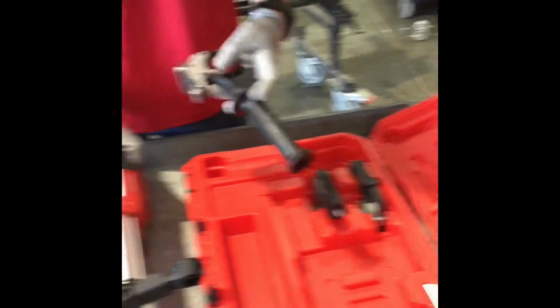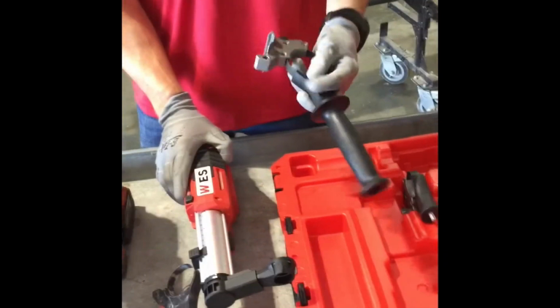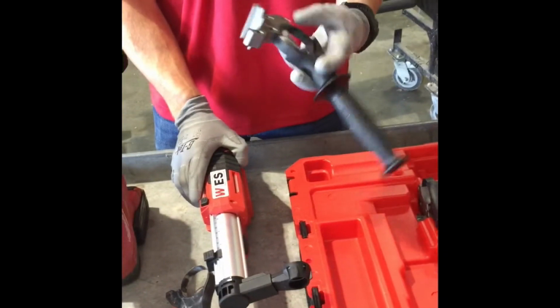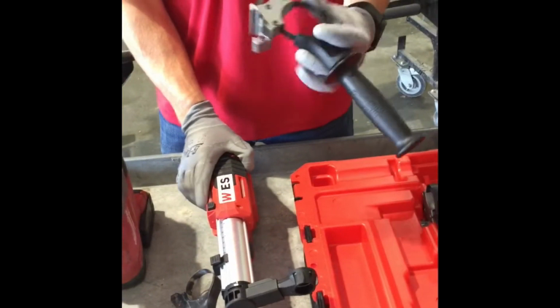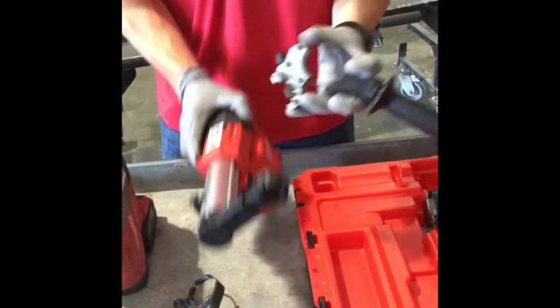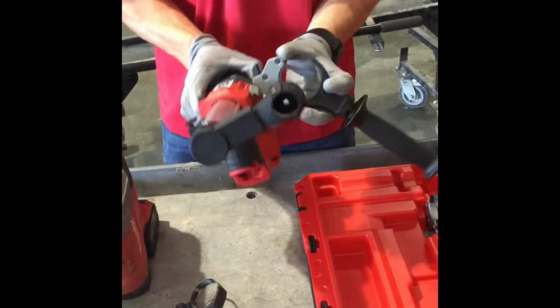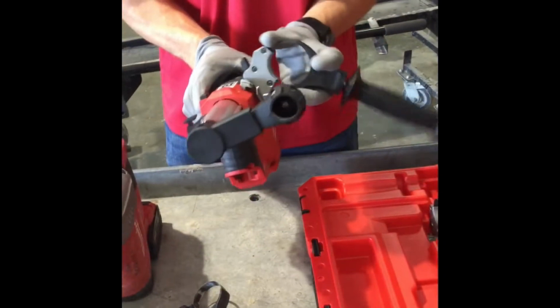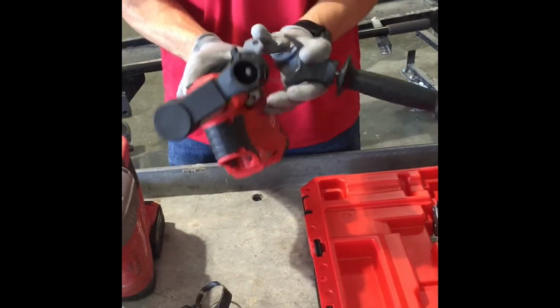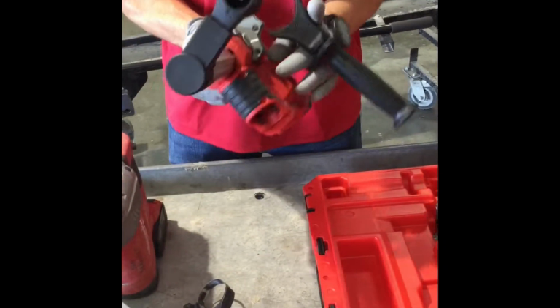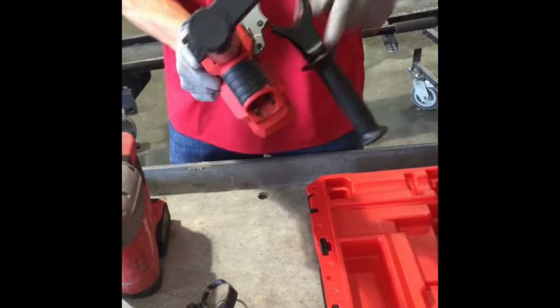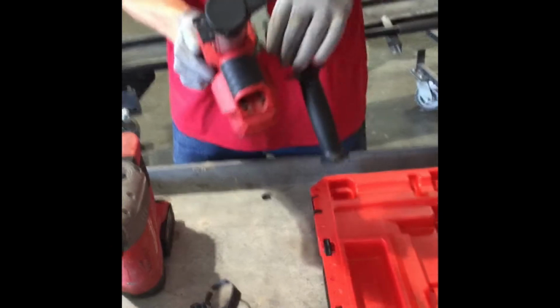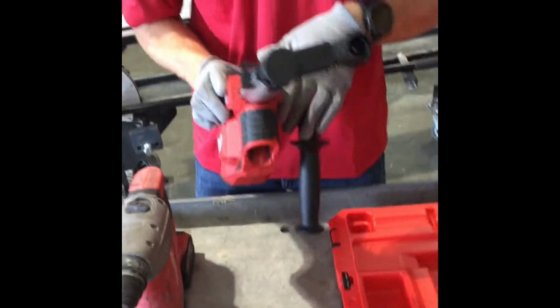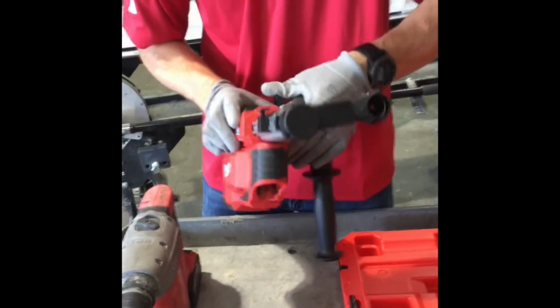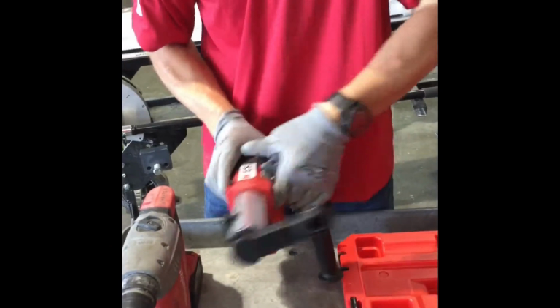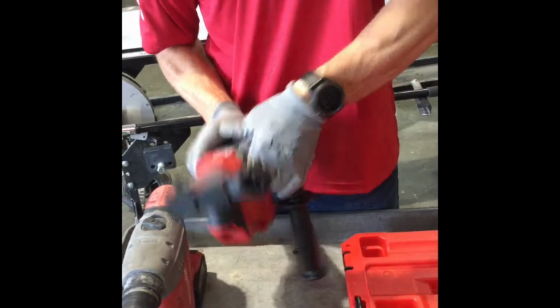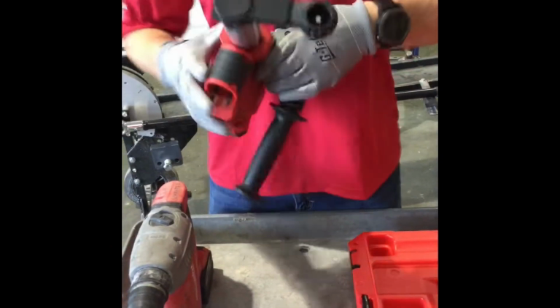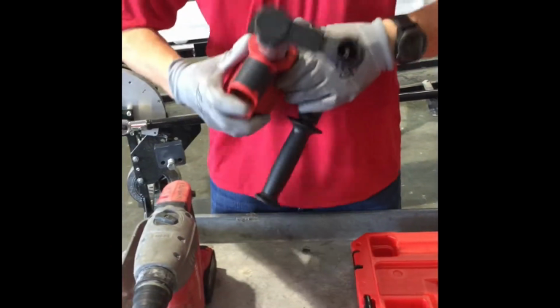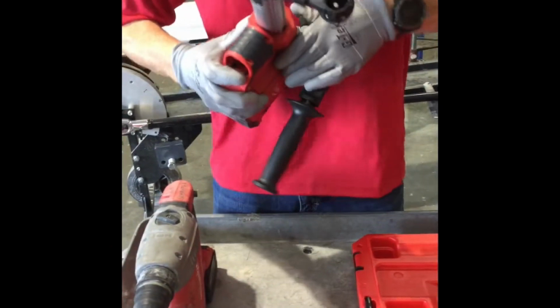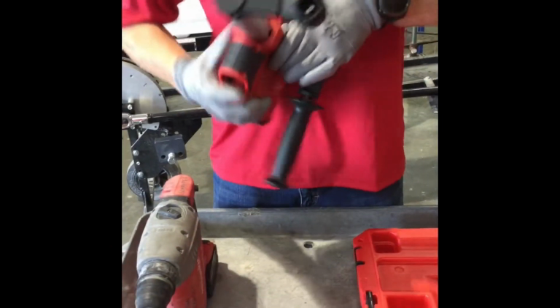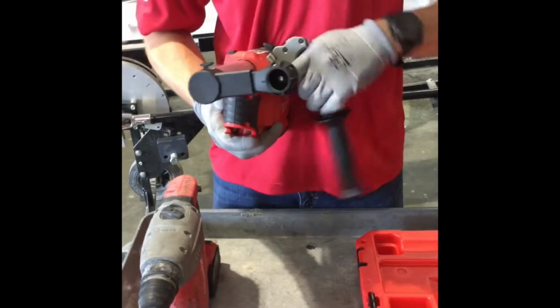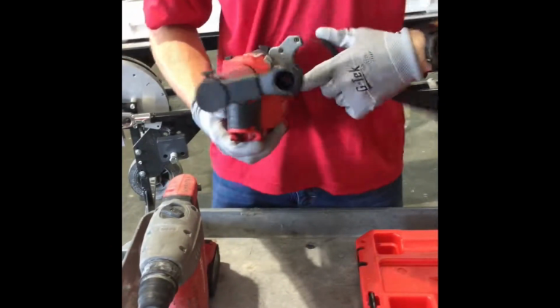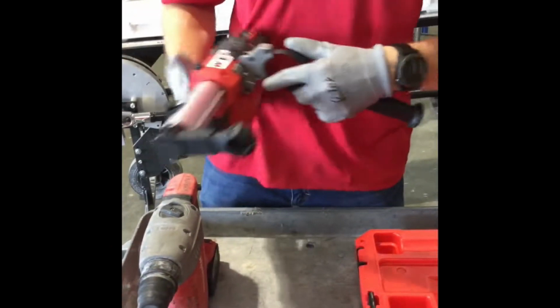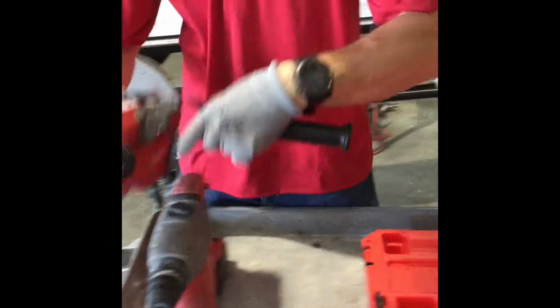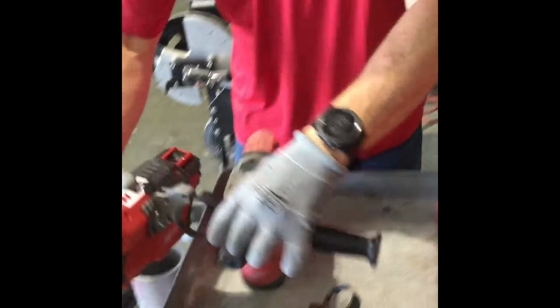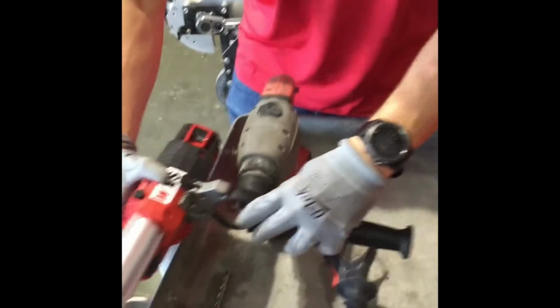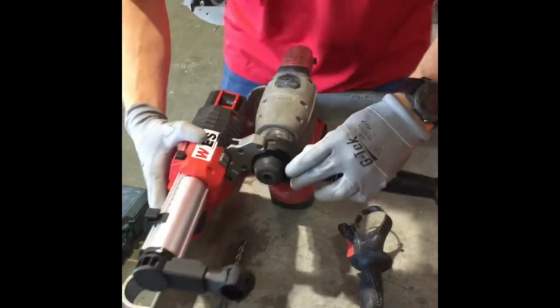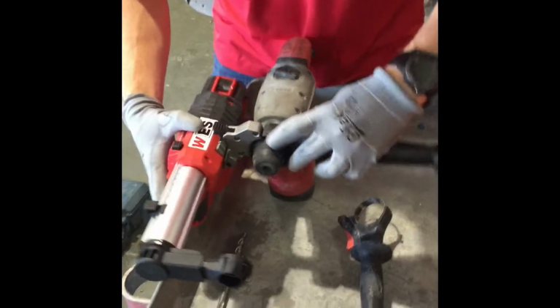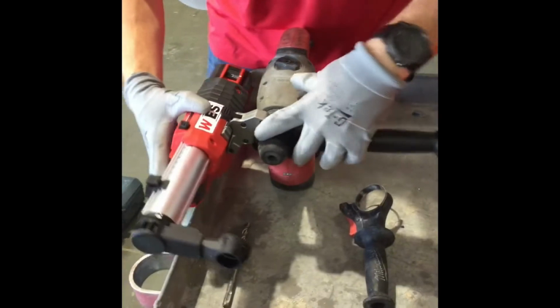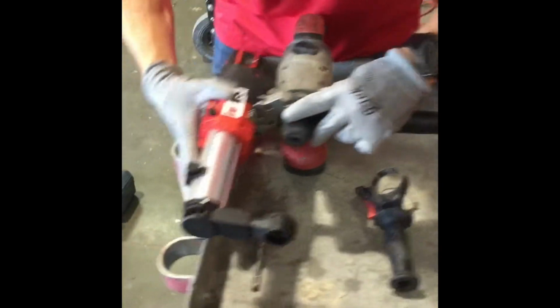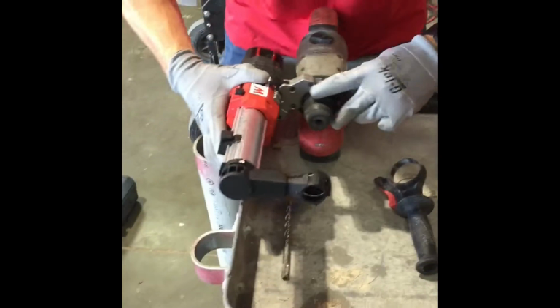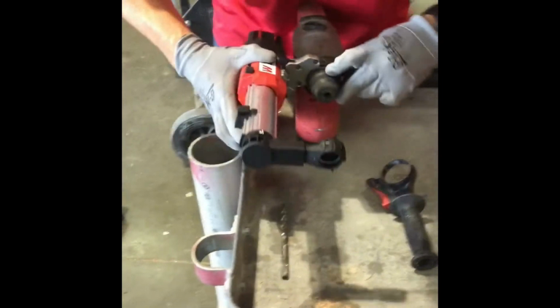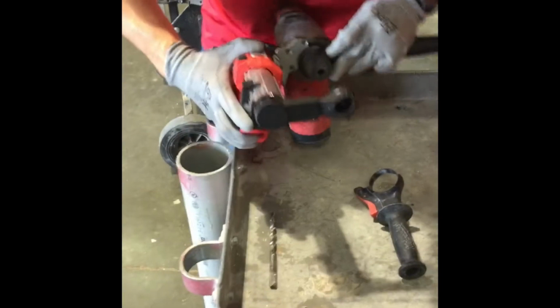So once you have that on, you'll take your handle and it can go on either side of the universal hammer back. You put it on here and you clamp it down. Once you have it clamped down, you will slide it over your hammer drill.